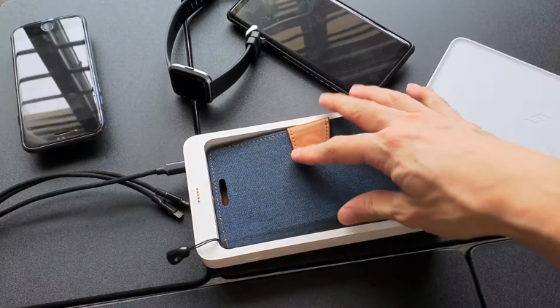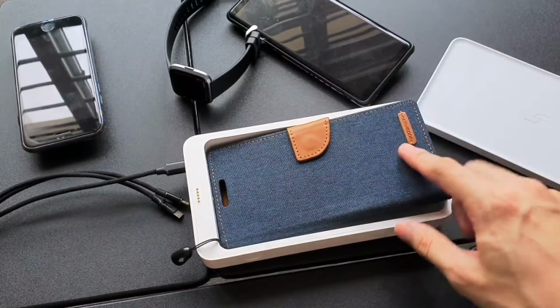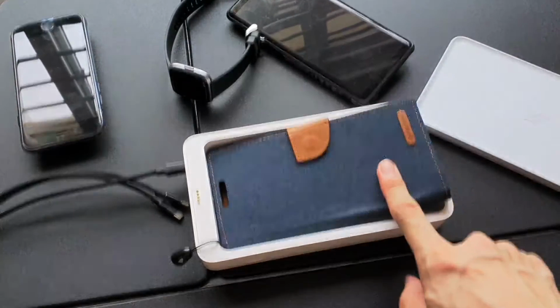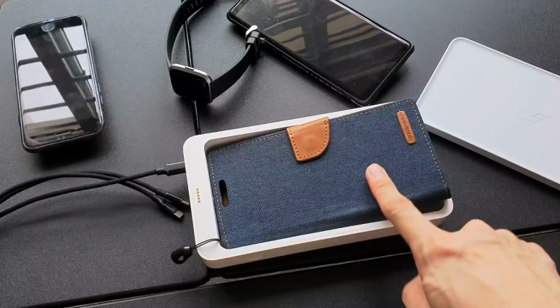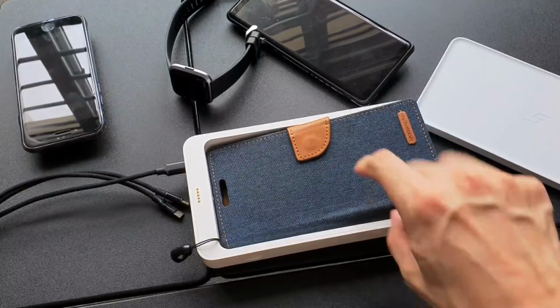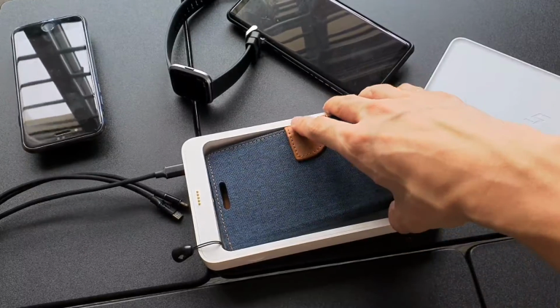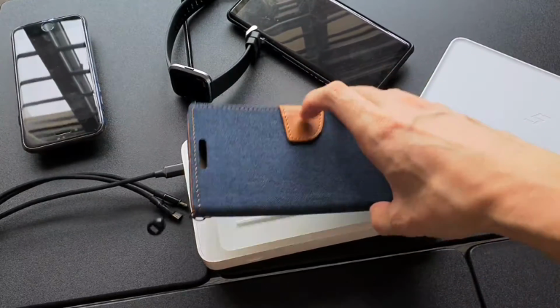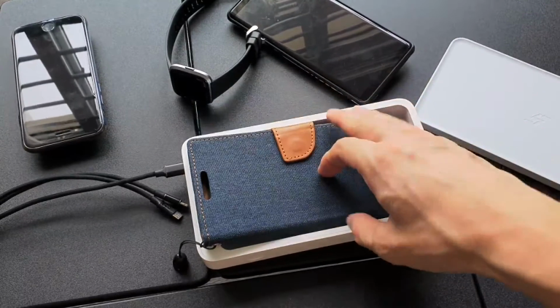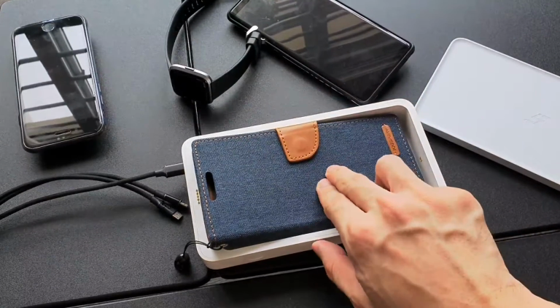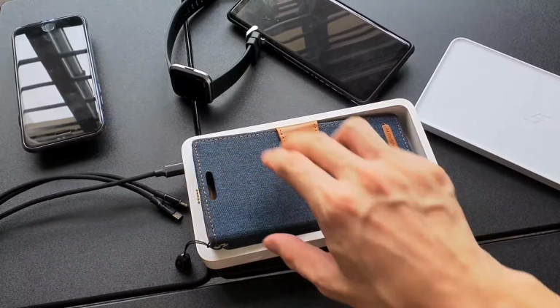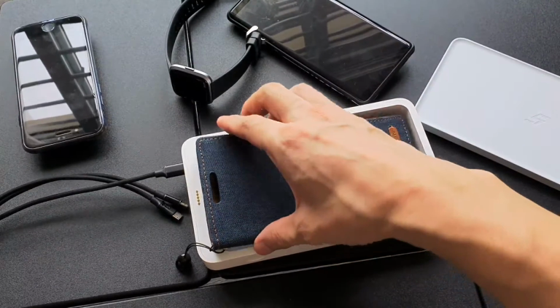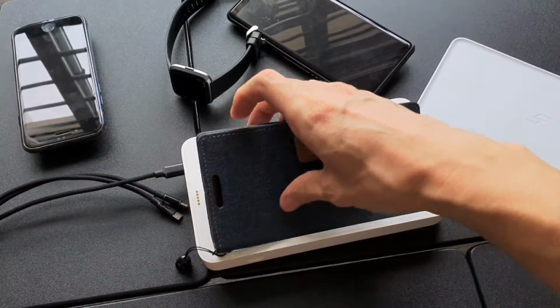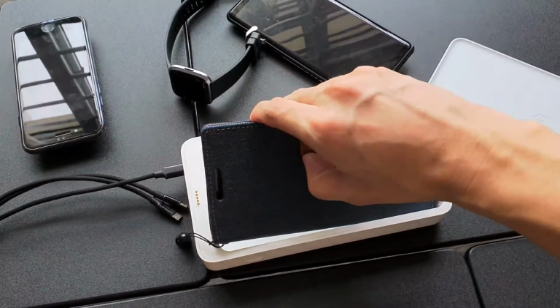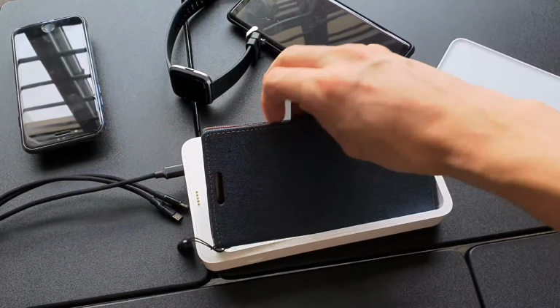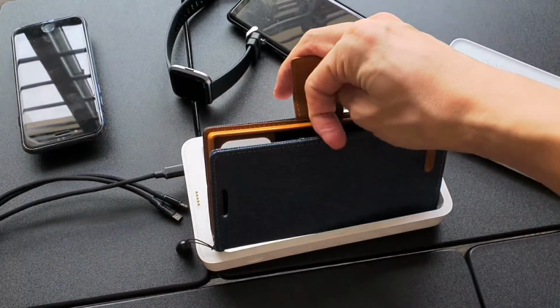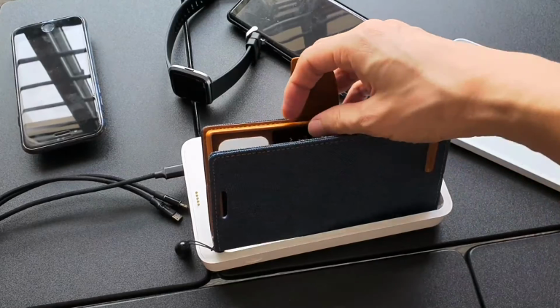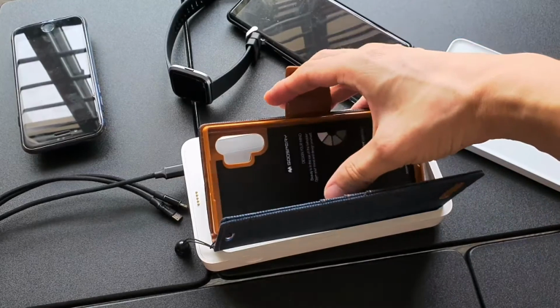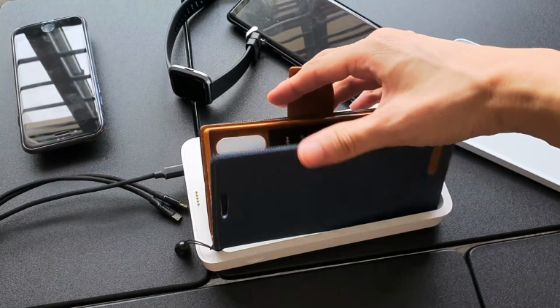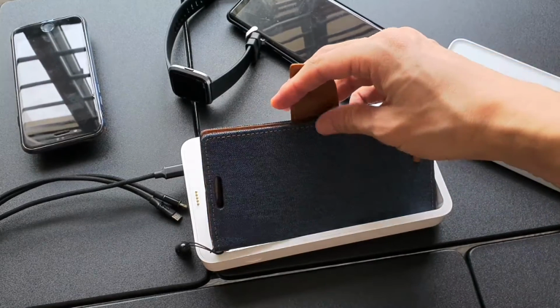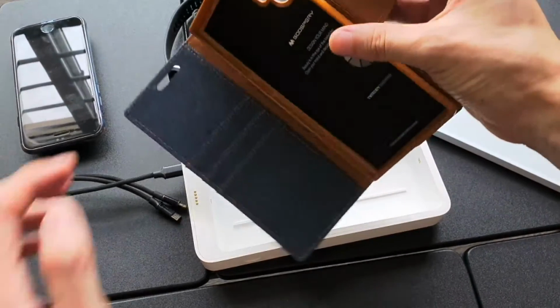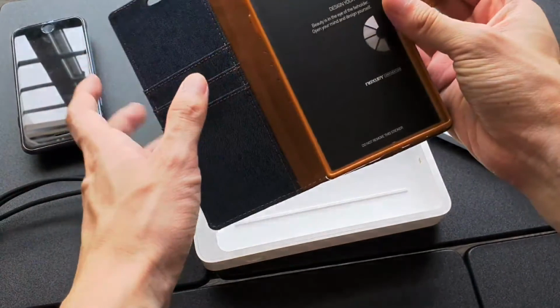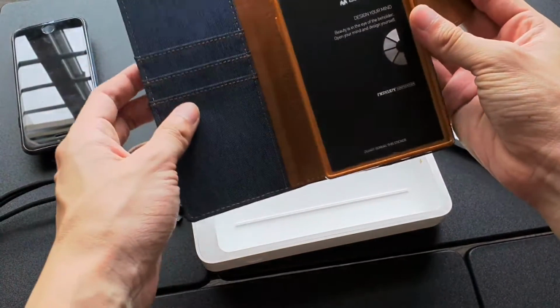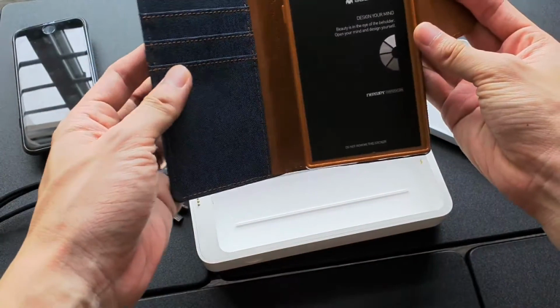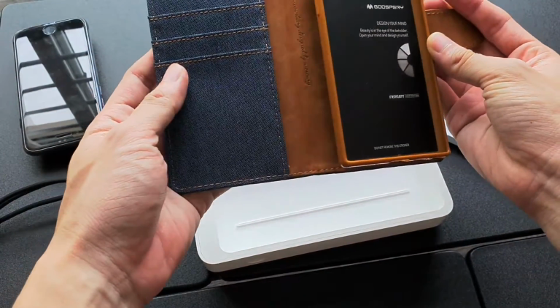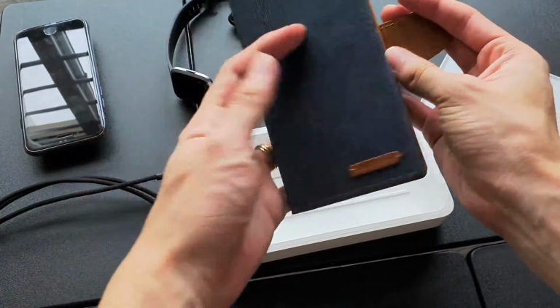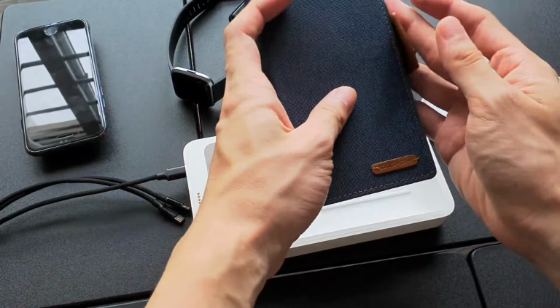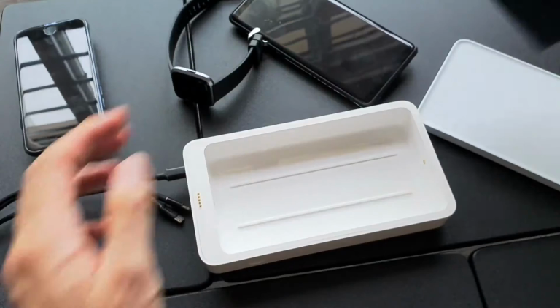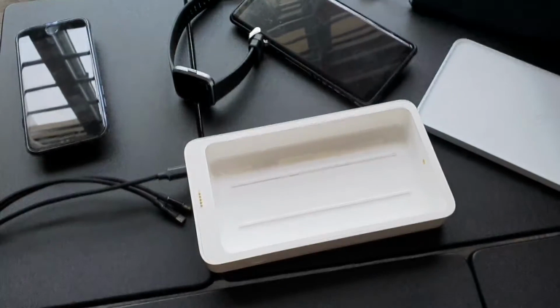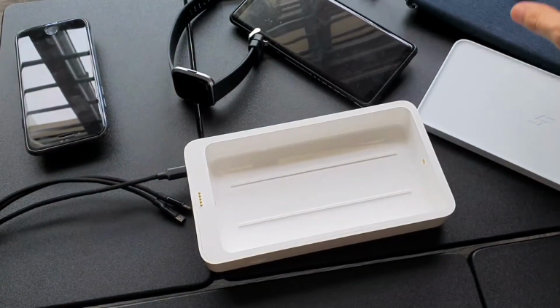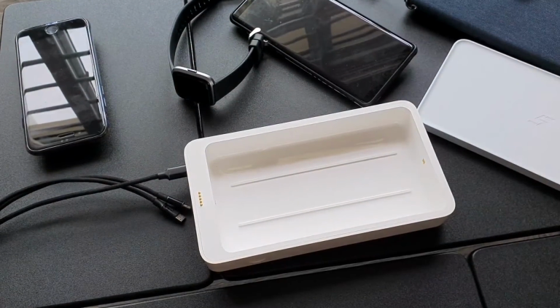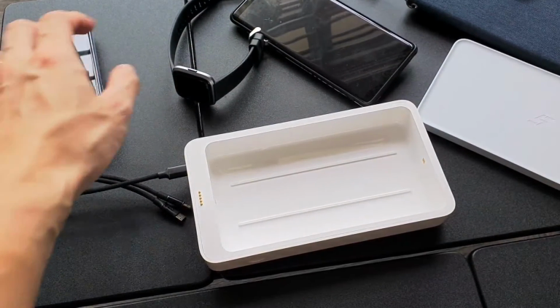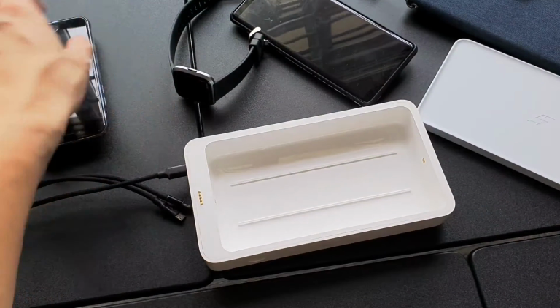This is a Note 10 case — as you can see, it doesn't really fit. If you are using certain phones, the phone case might be too big to fit inside the box, so do think about that if you have a very large phone case.